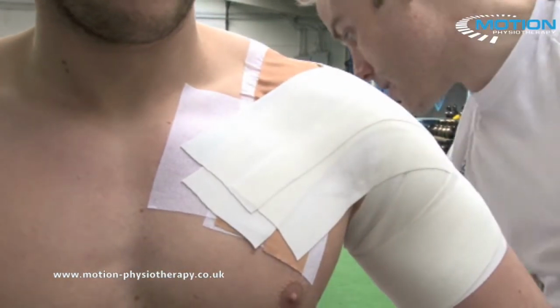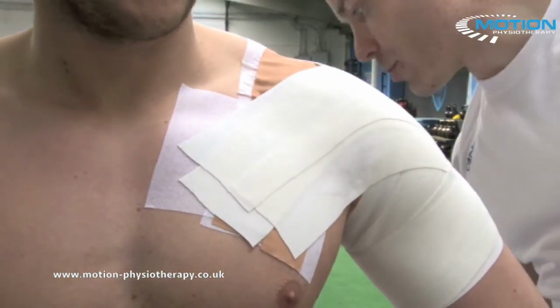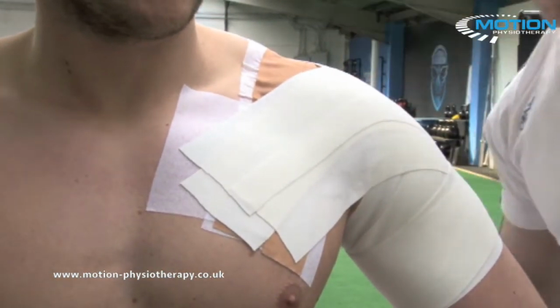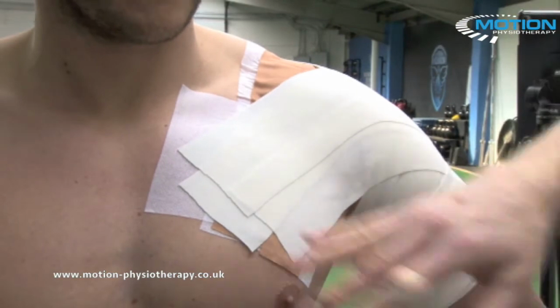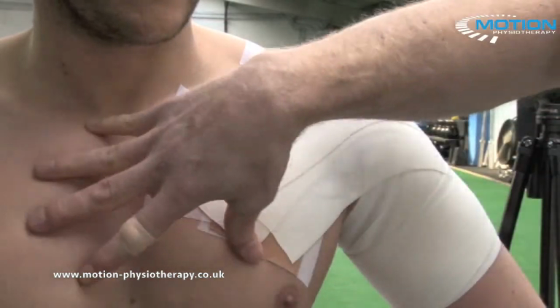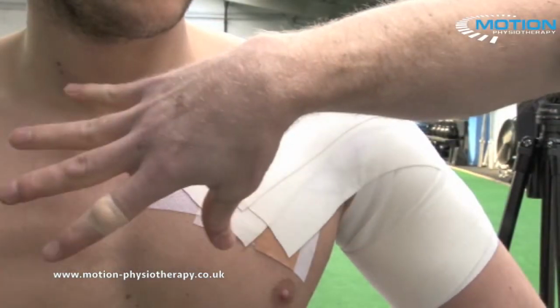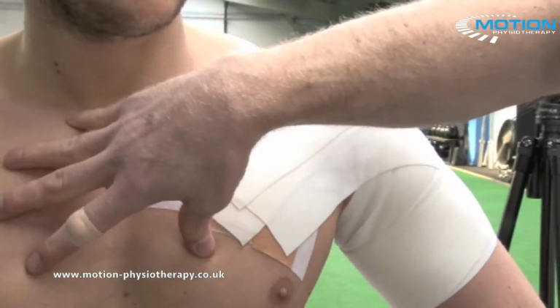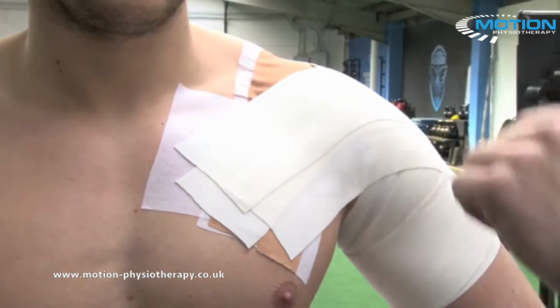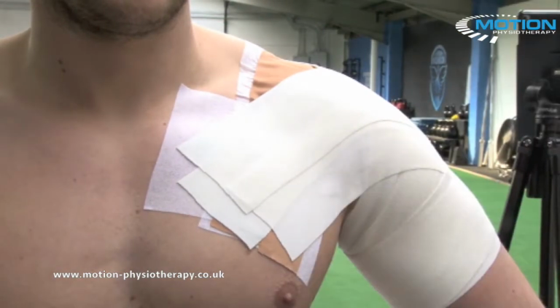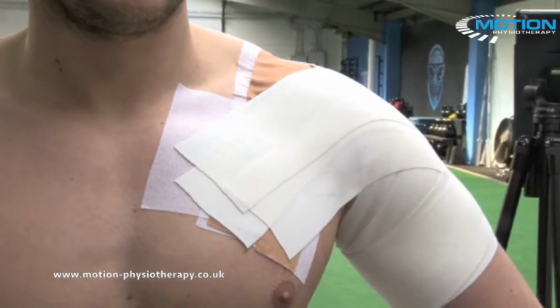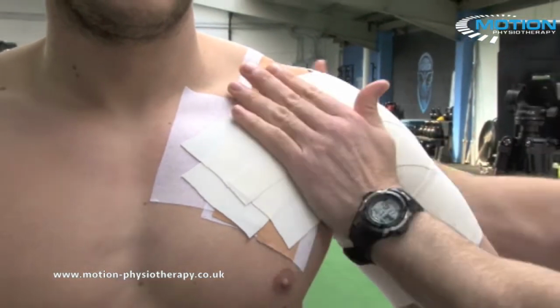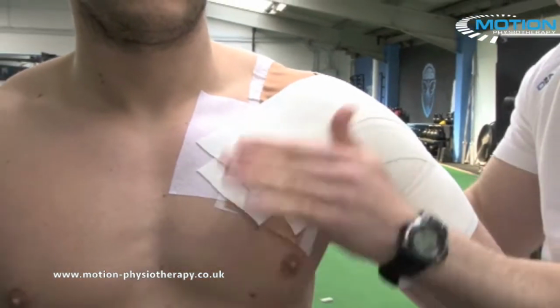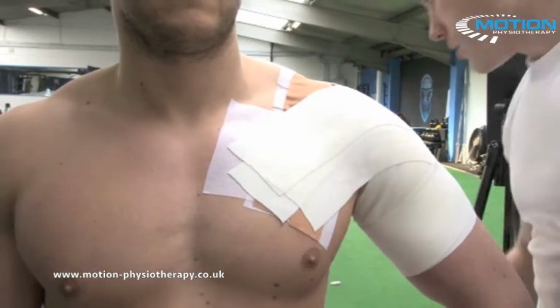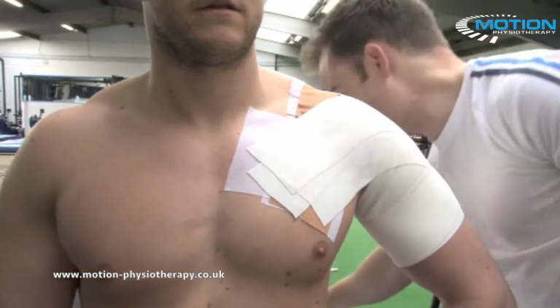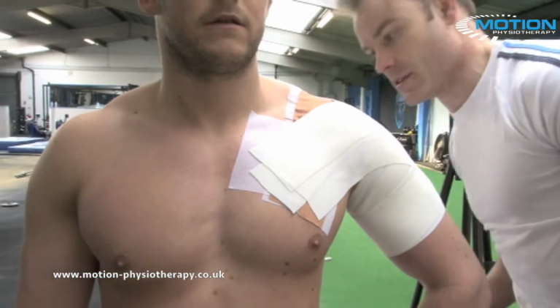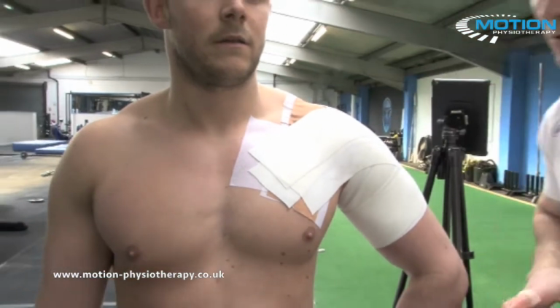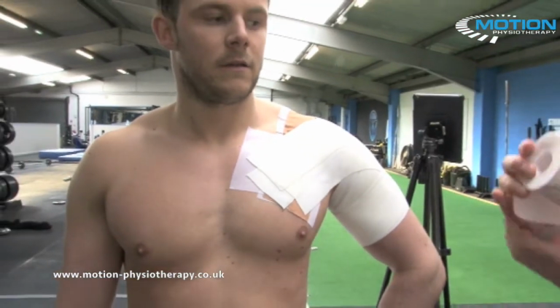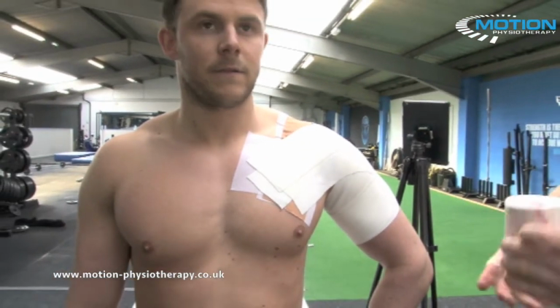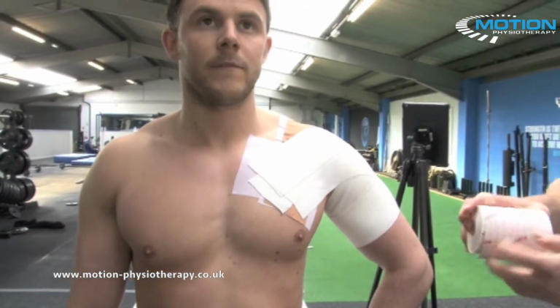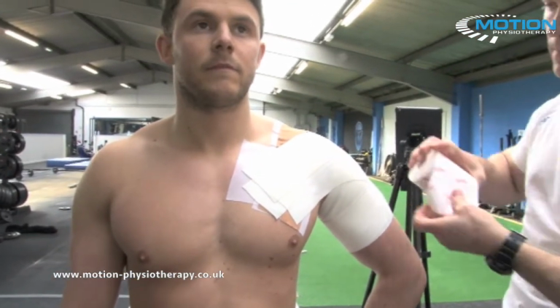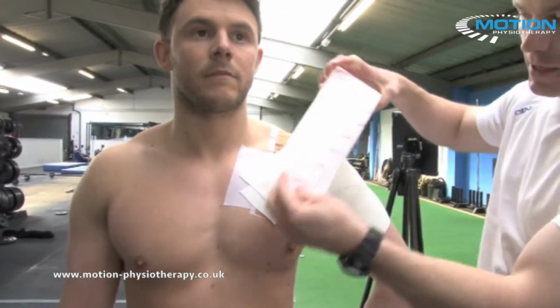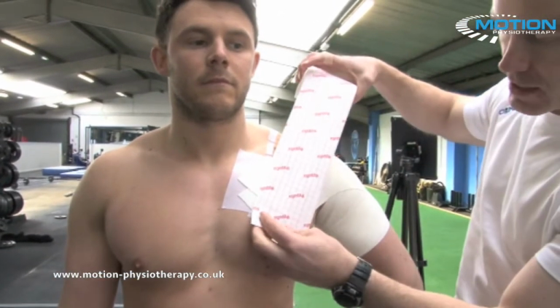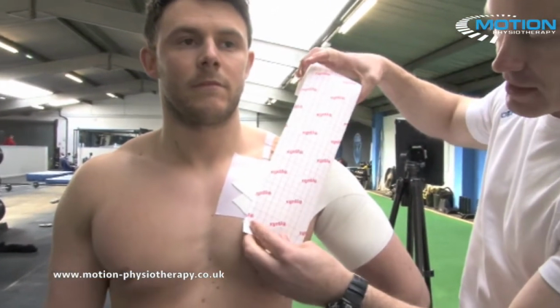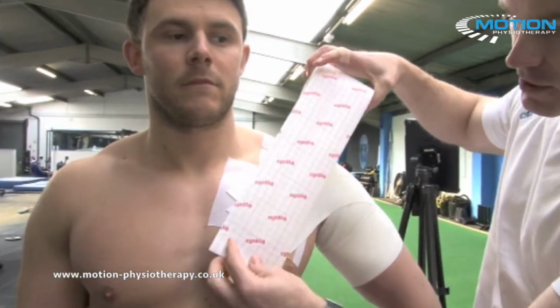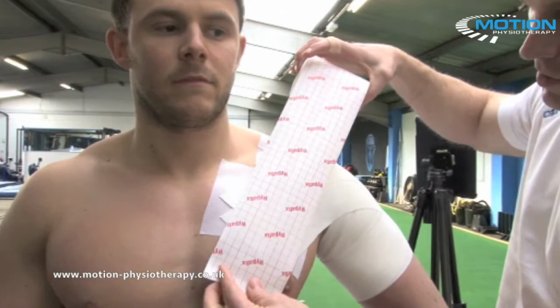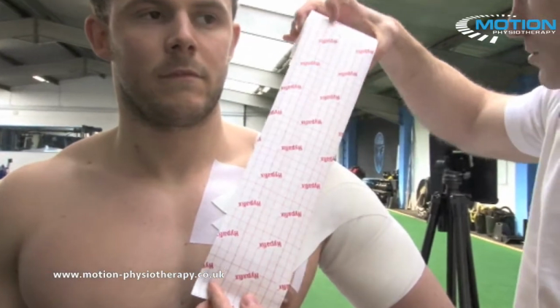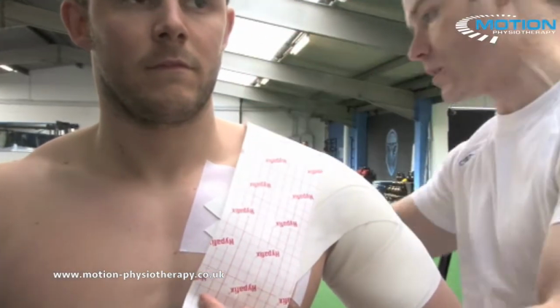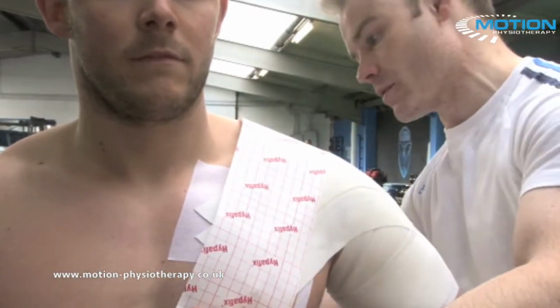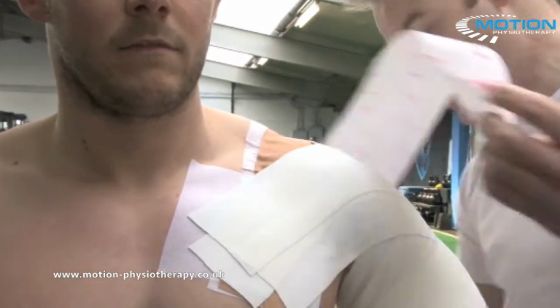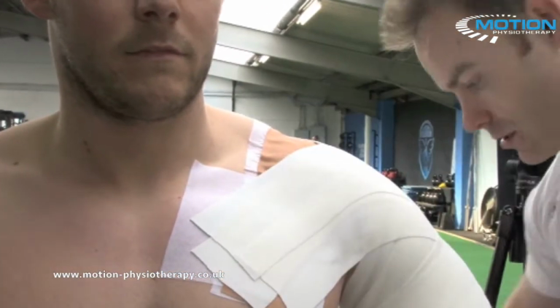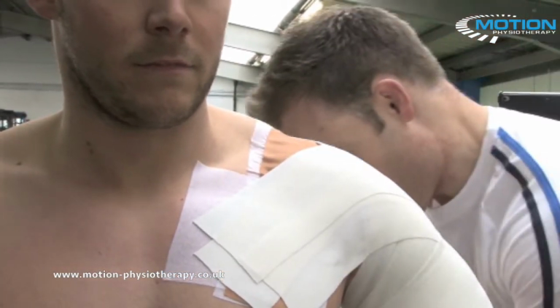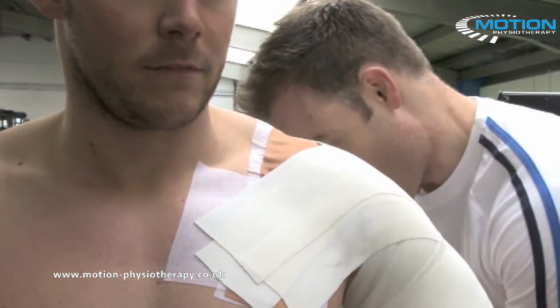At this point, if you're going to use a sternum guard, apply it here and then do the finish technique over the top. Otherwise, finish again with some Hyperfix. Repeat the Hyperfix strips from the start — one, one, one — right over the top.